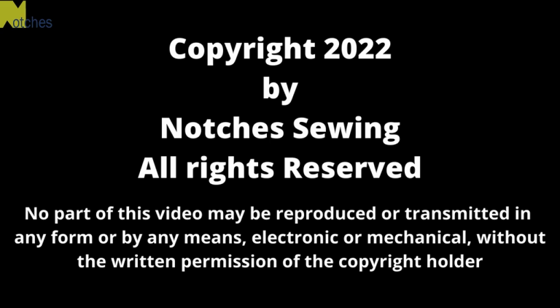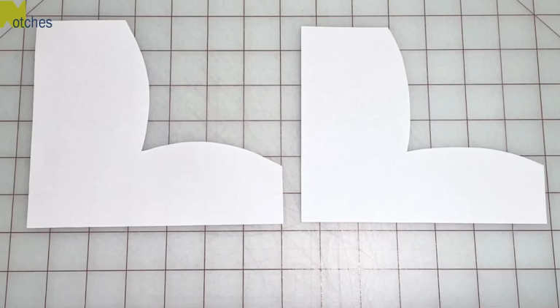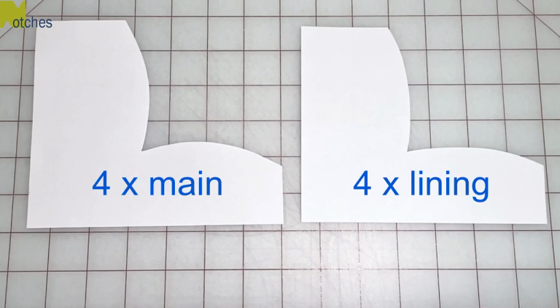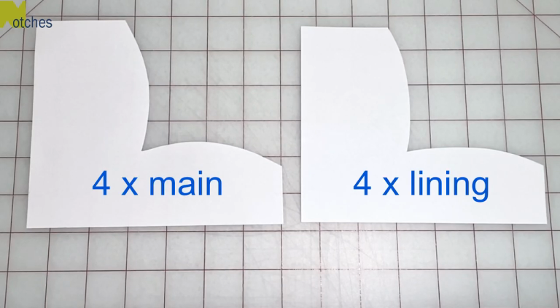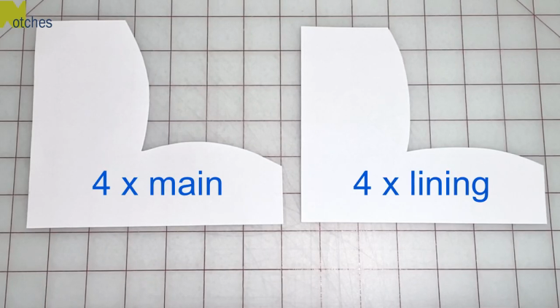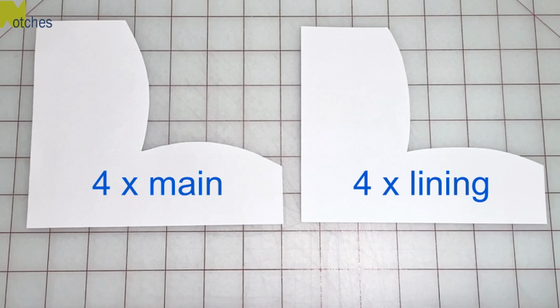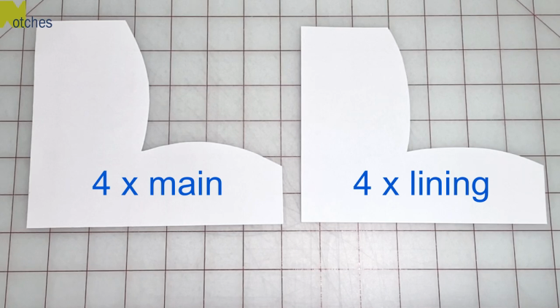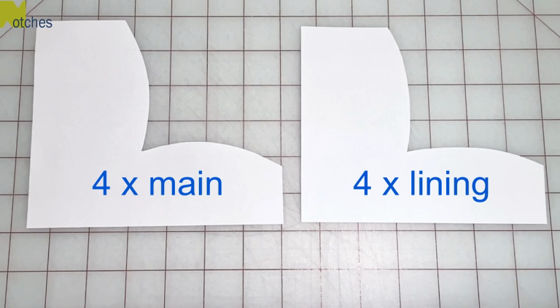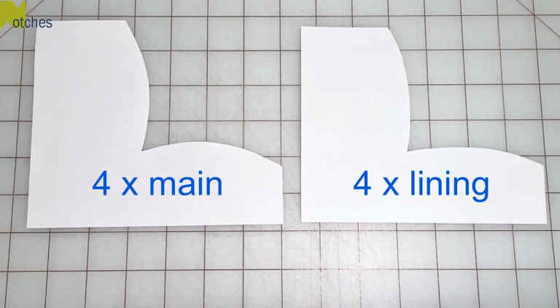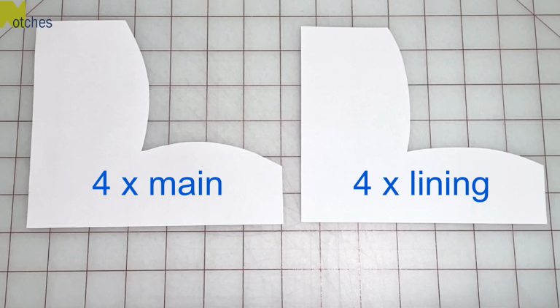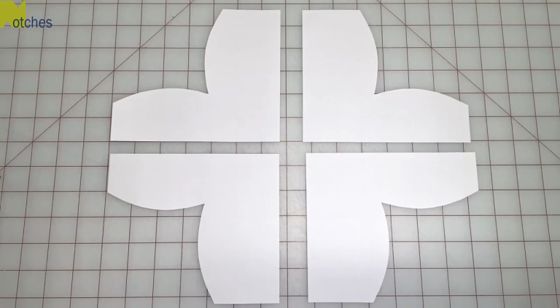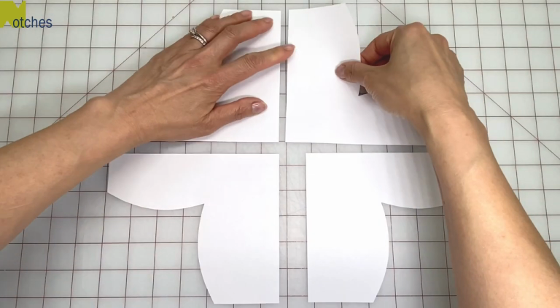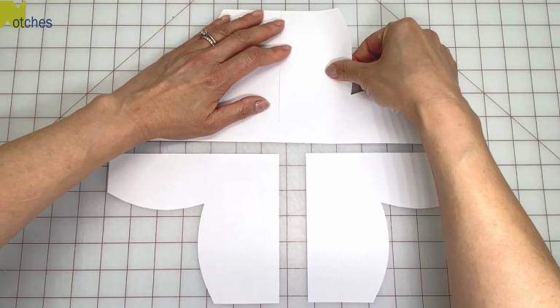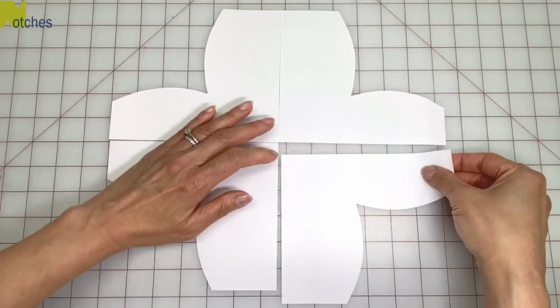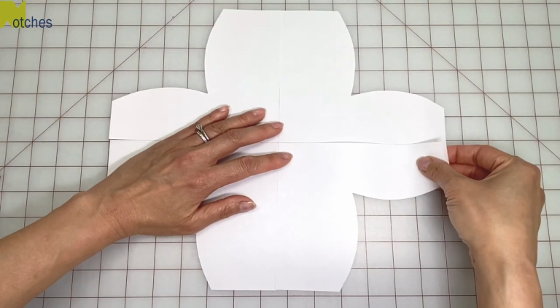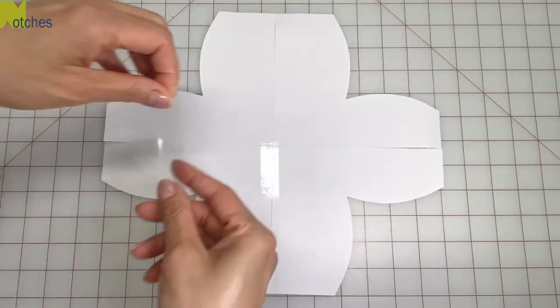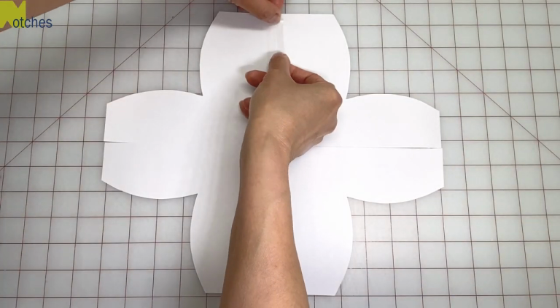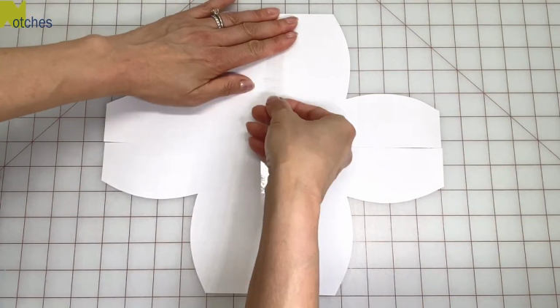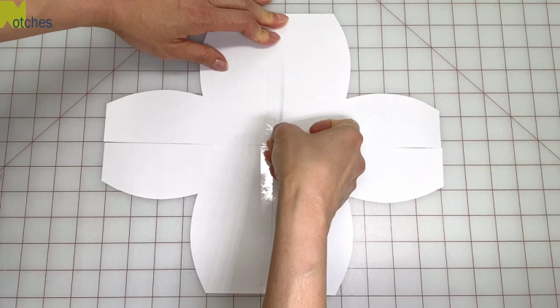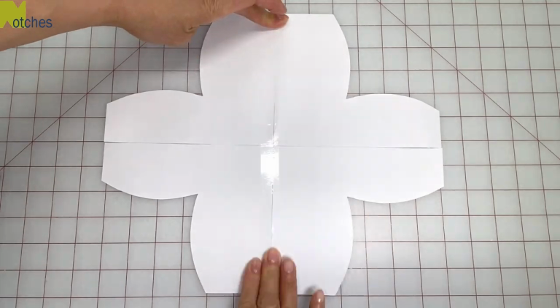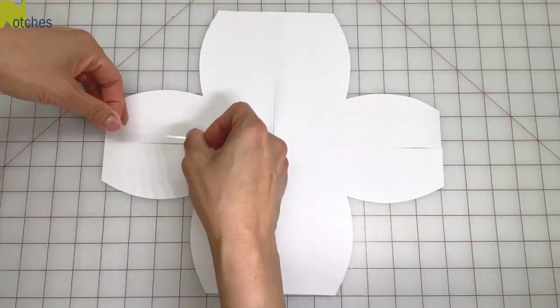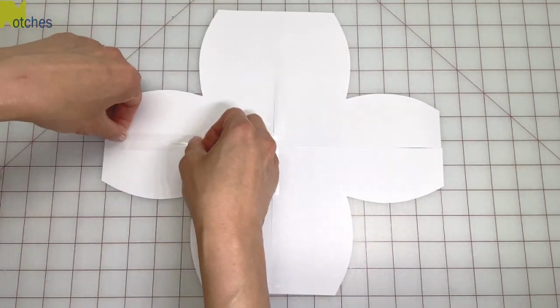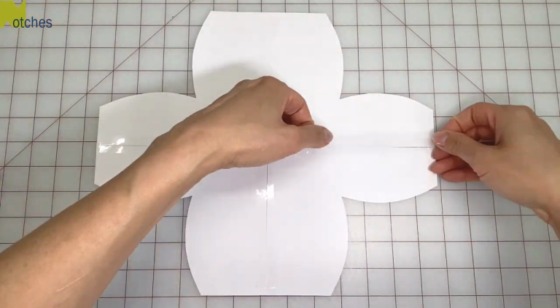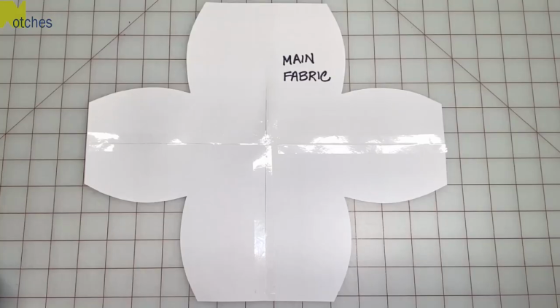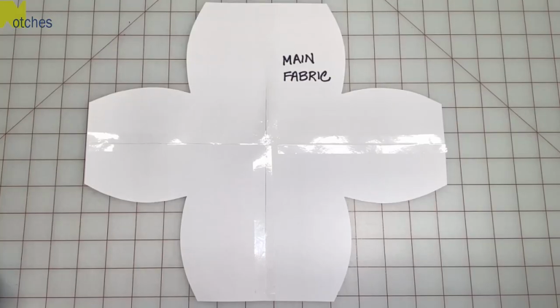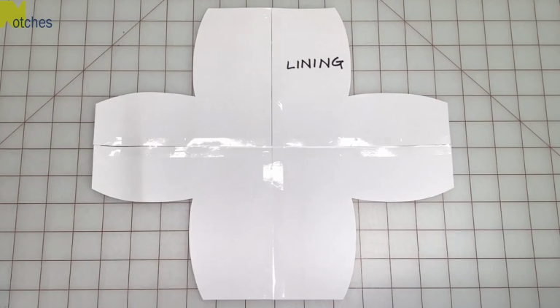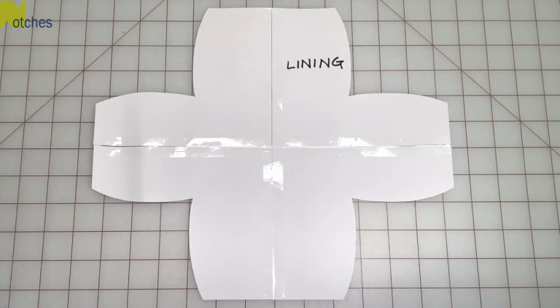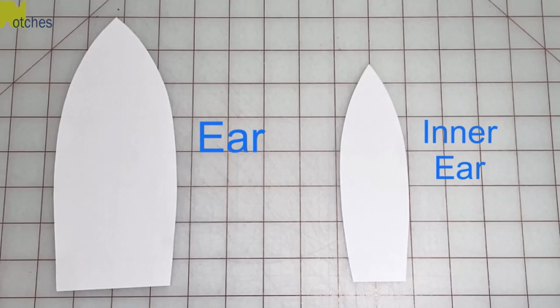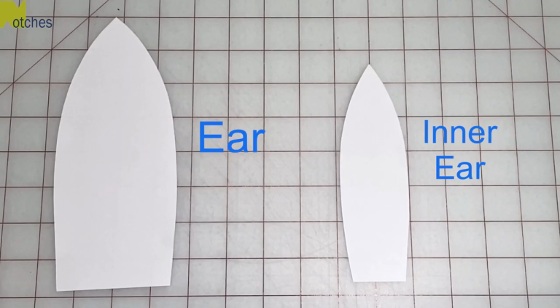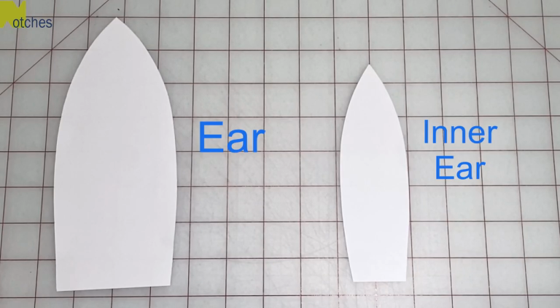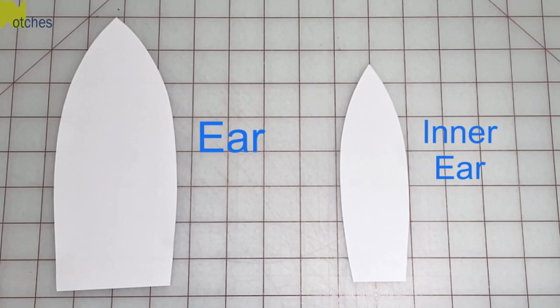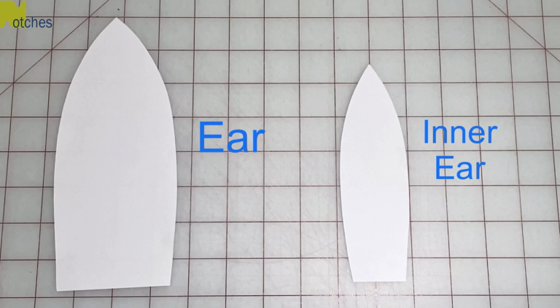Print out the pattern and cut out four of the main pieces and four lining pieces. Join the sides and tape together. There's also a pattern piece for the ear and one for the inner ear.